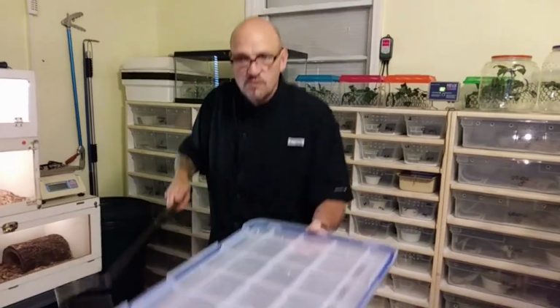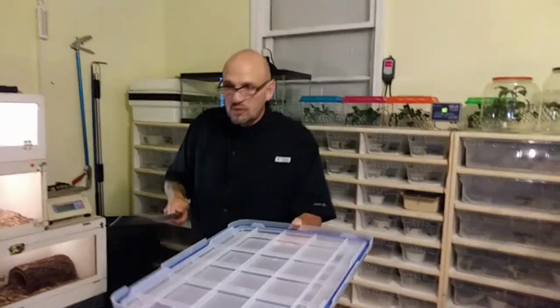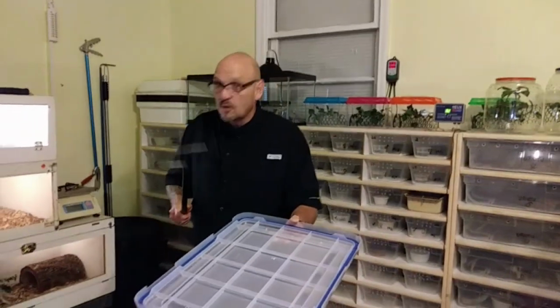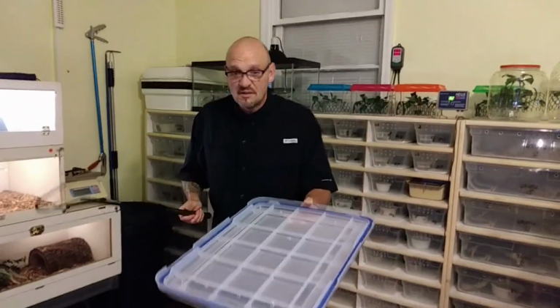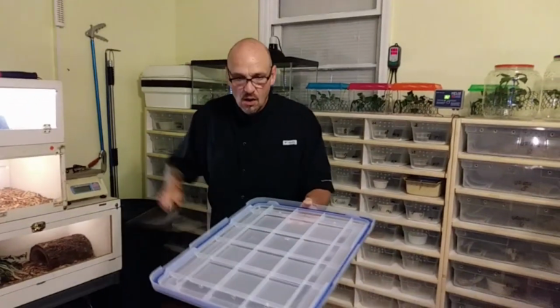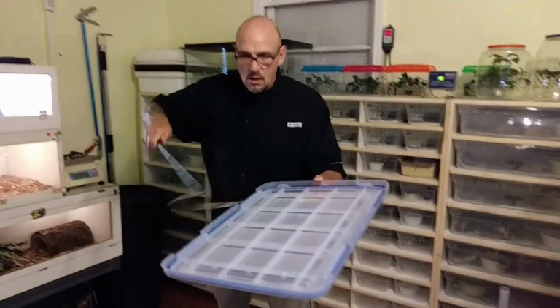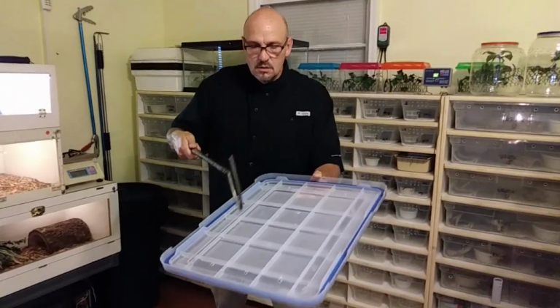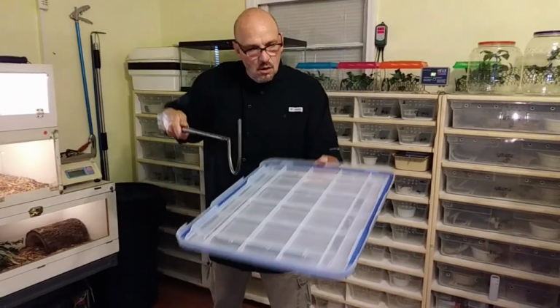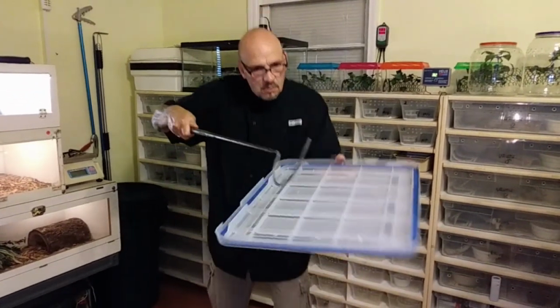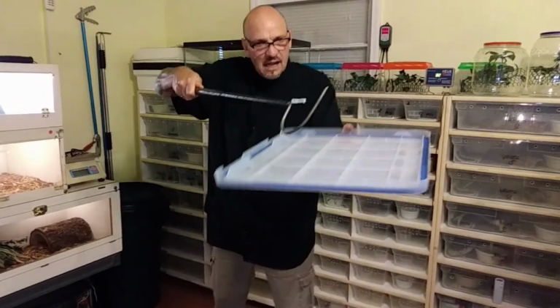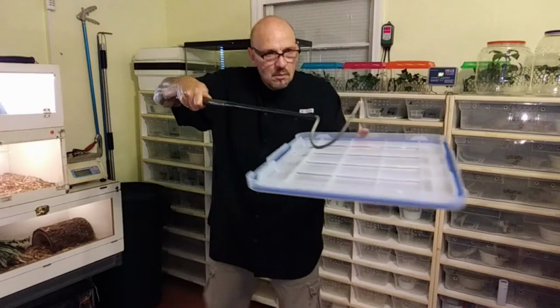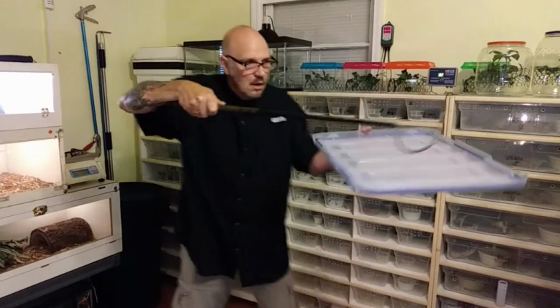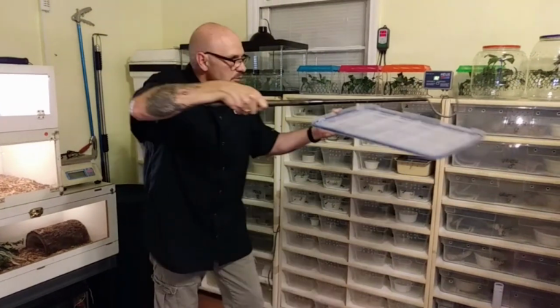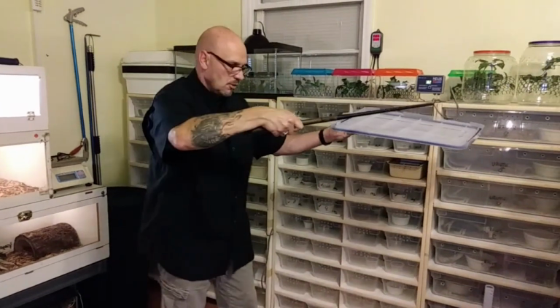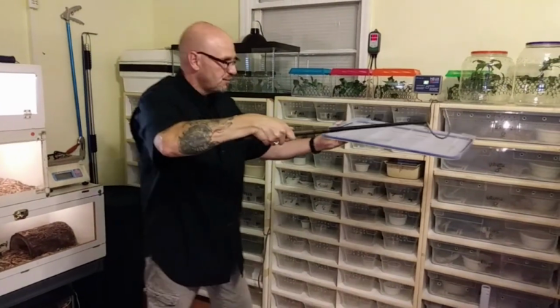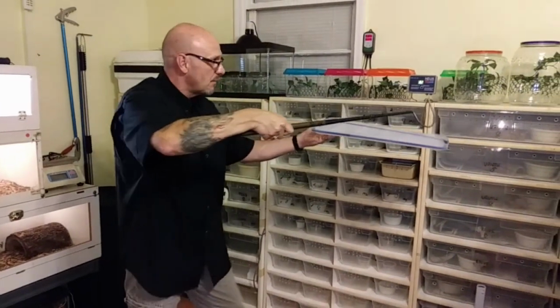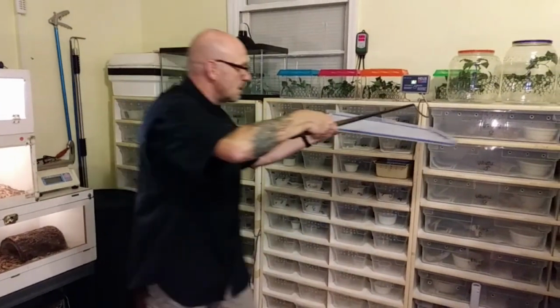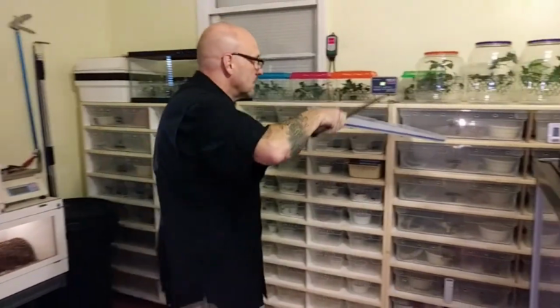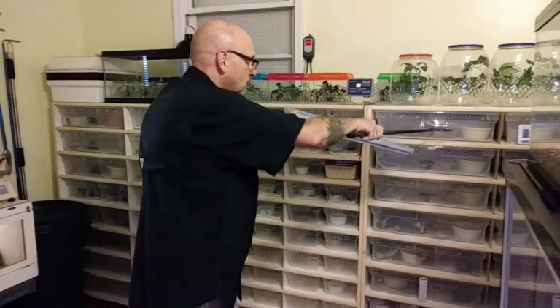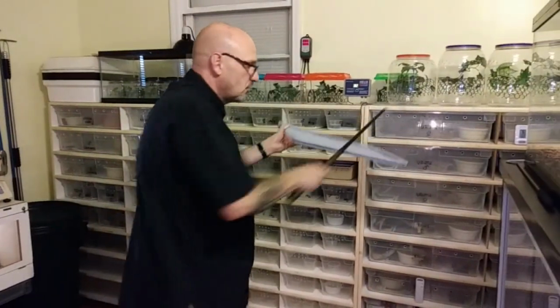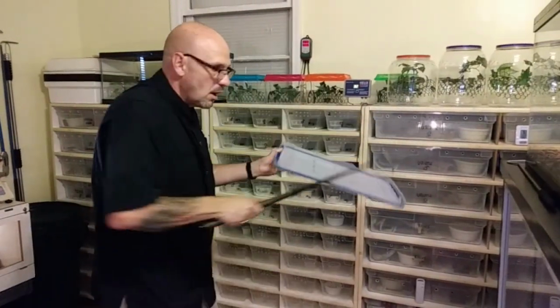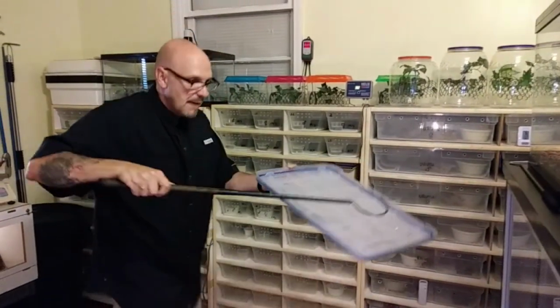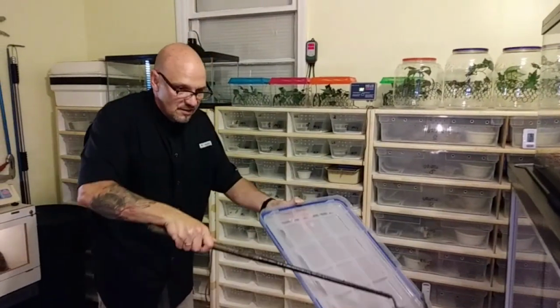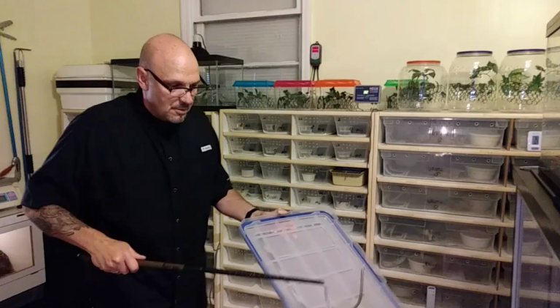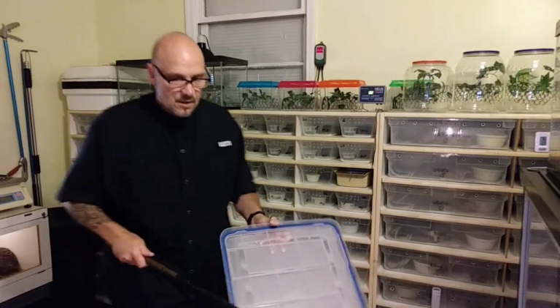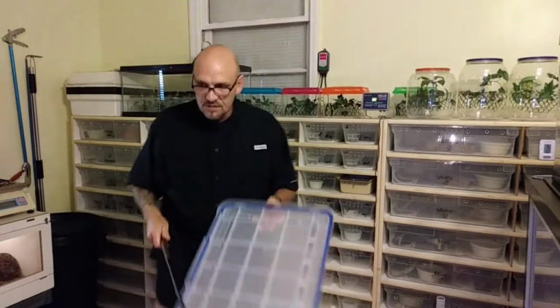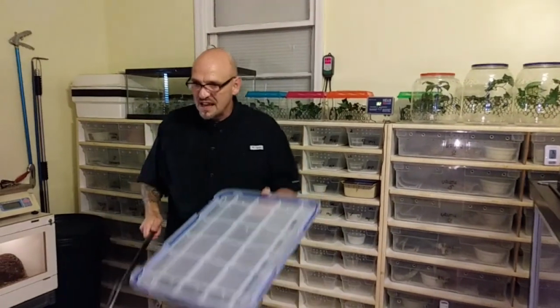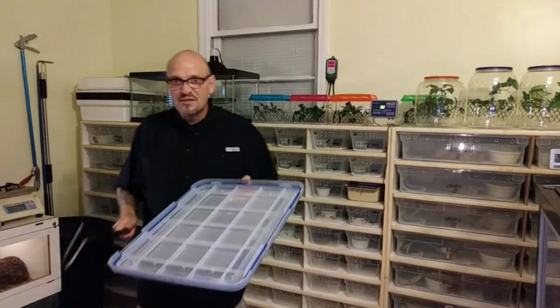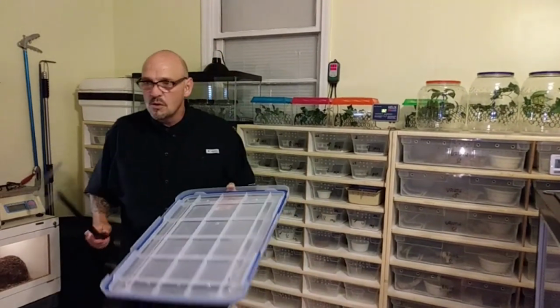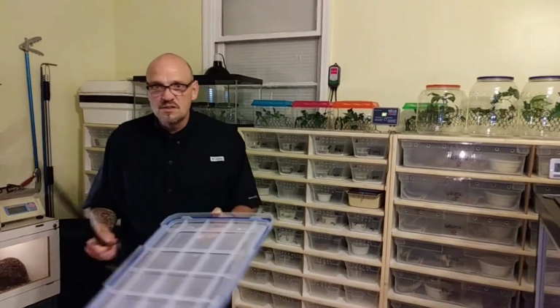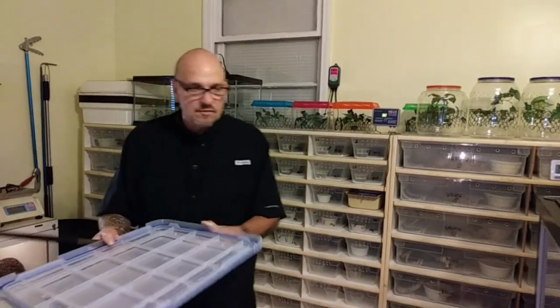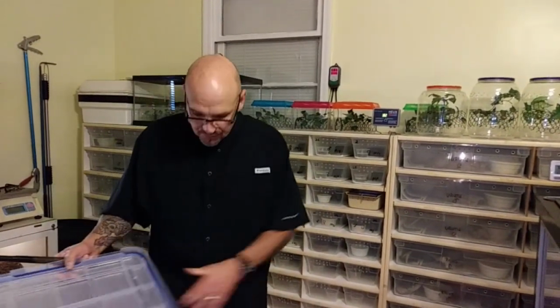Instead of using a two-hook method, I use the lid as a platform to balance him while I've got him hooked and am moving him. Hook him, platform him, move him over - that snake doesn't feel himself getting lifted off the ground and start freaking out. I use the hook to close the drawer, then let him crawl into his tub. Safe, simple, easy way to move this crazy snake.